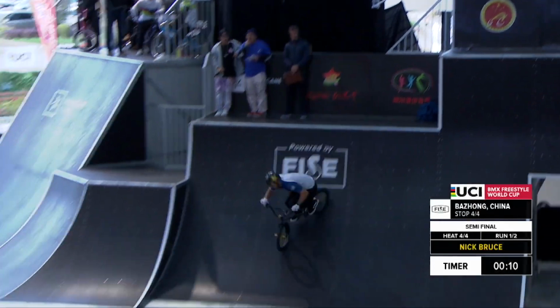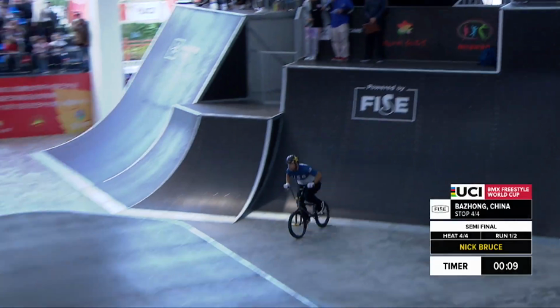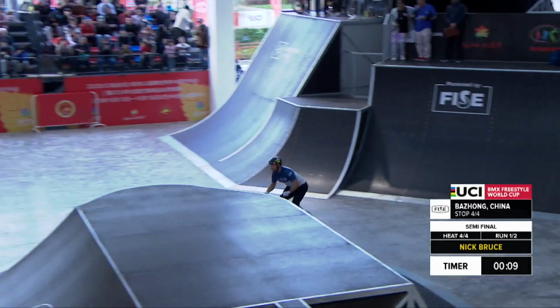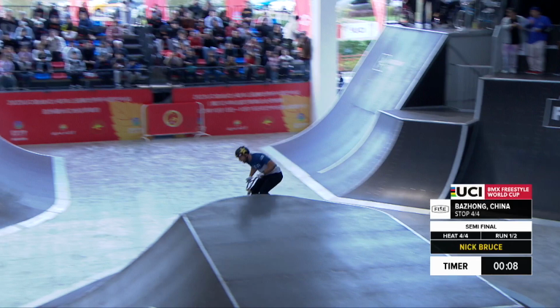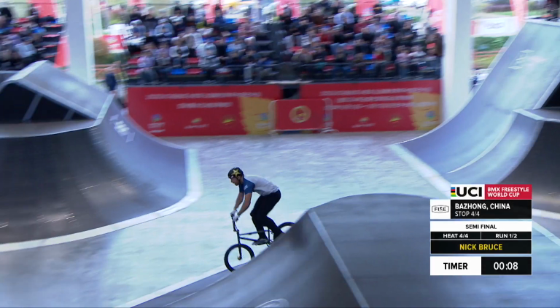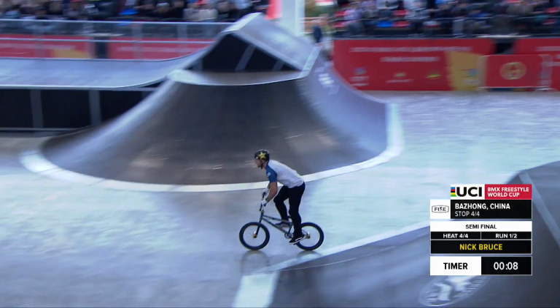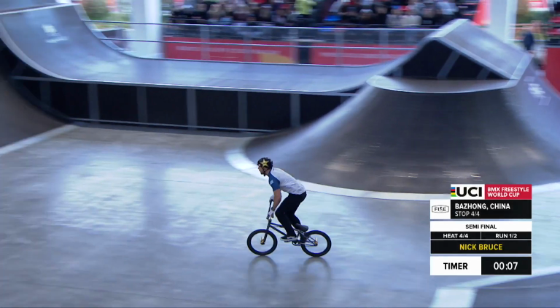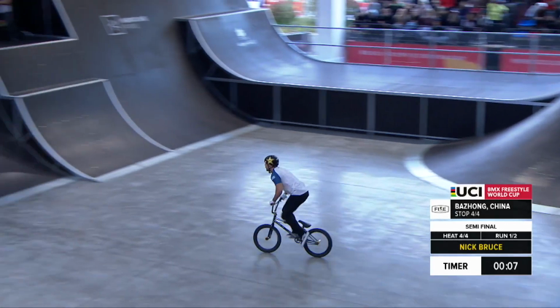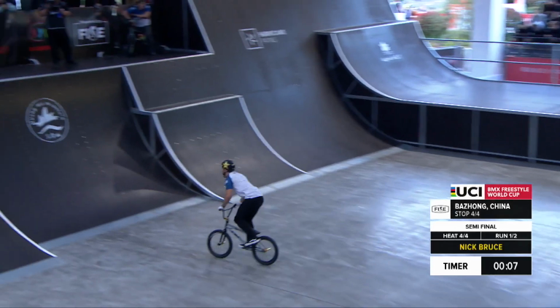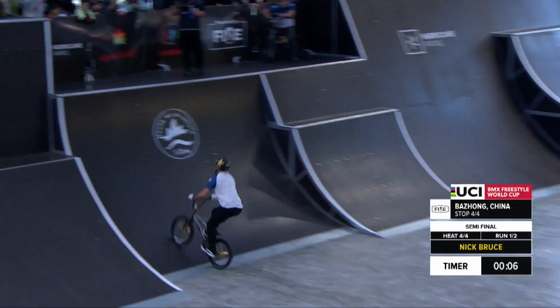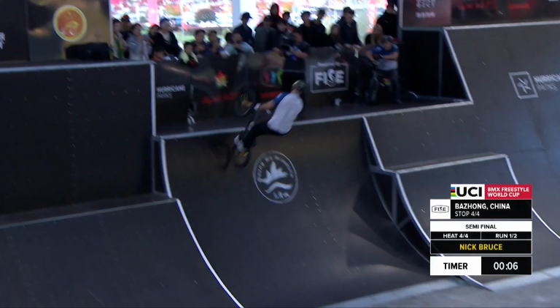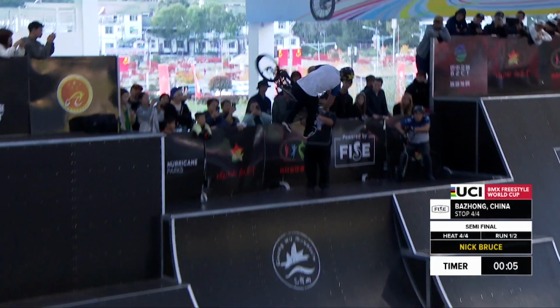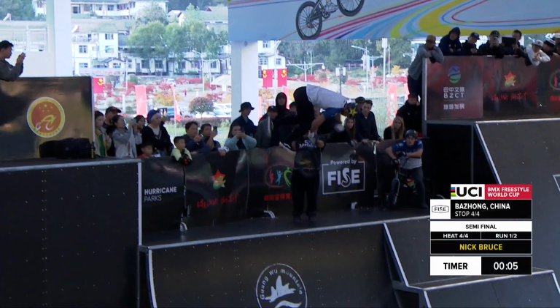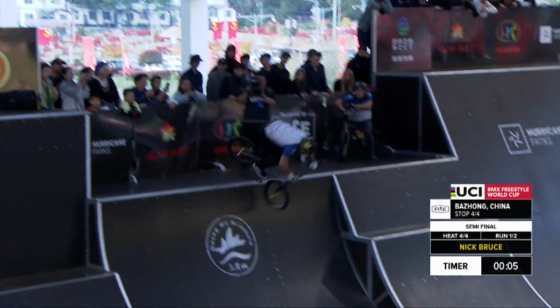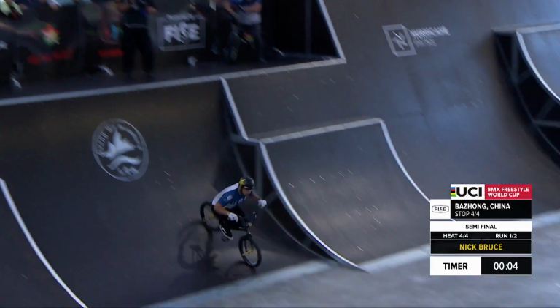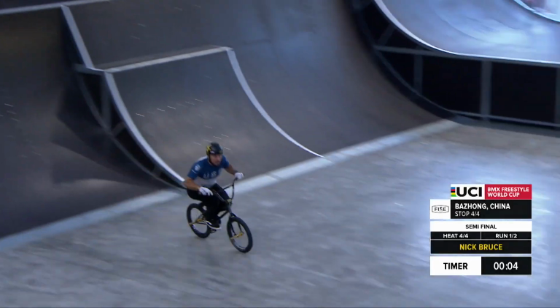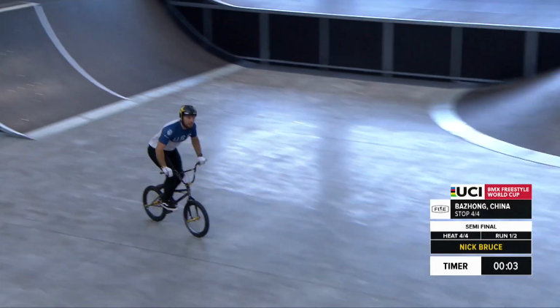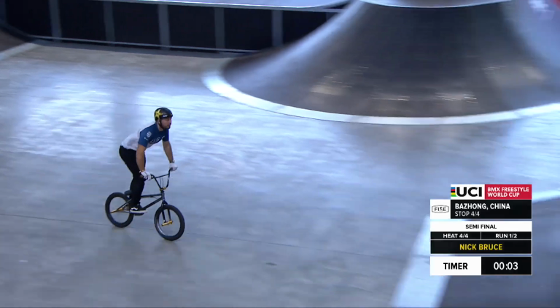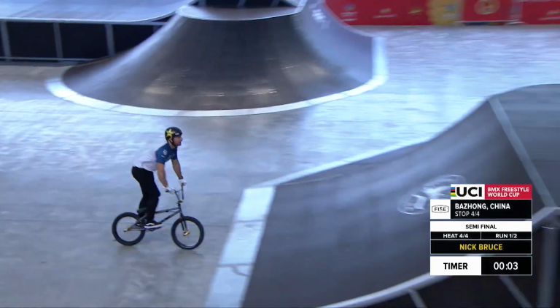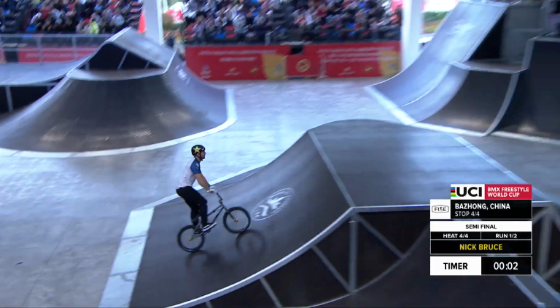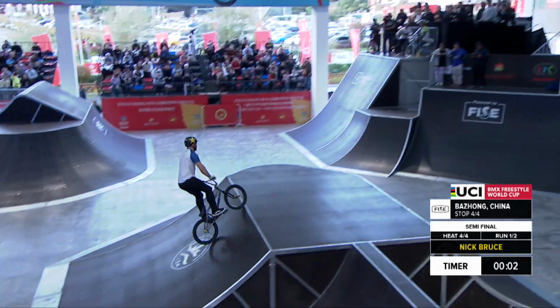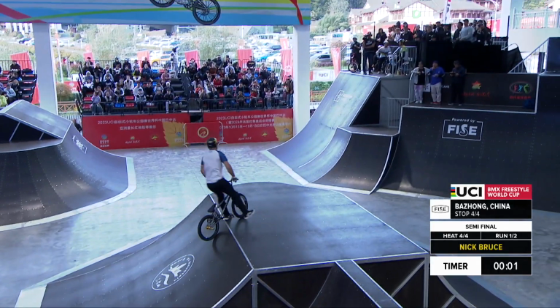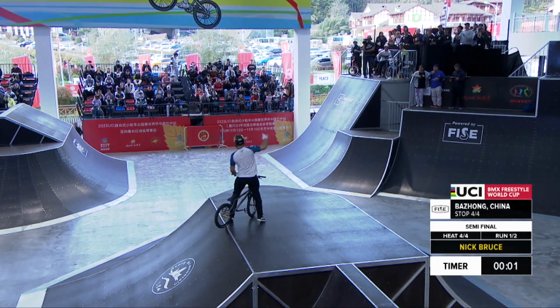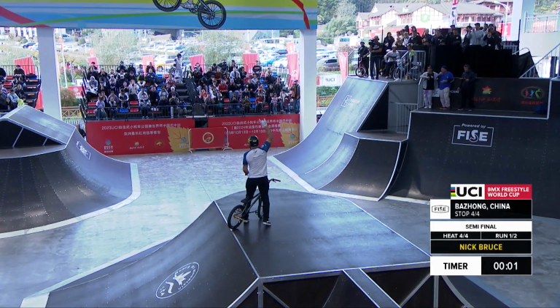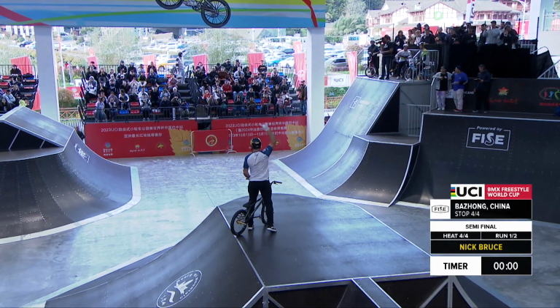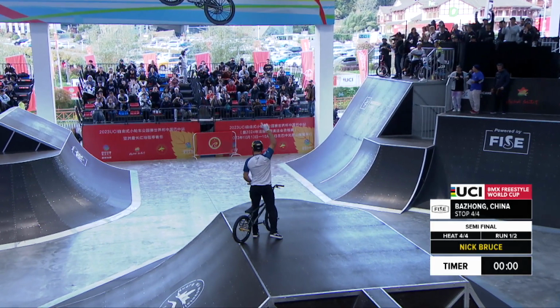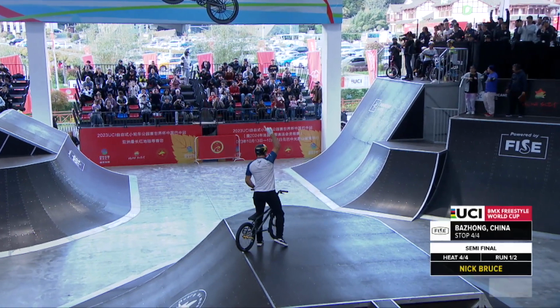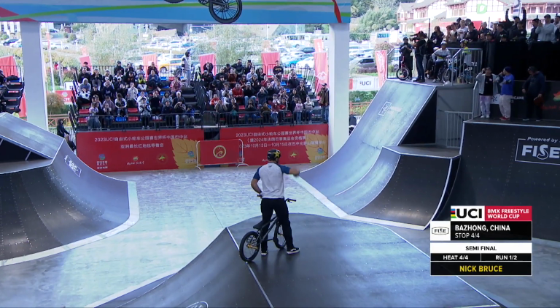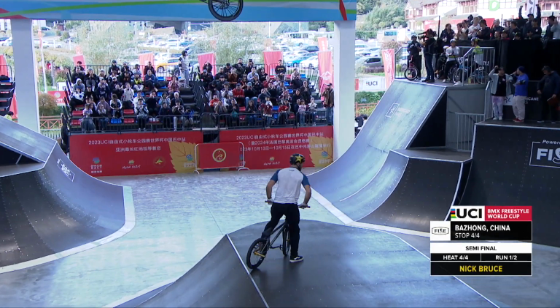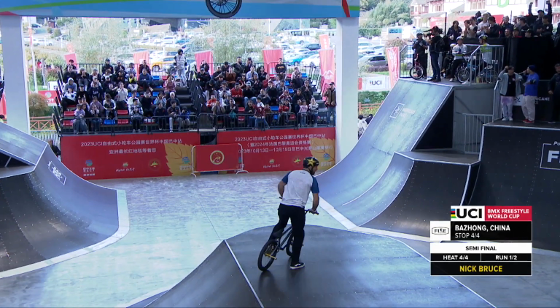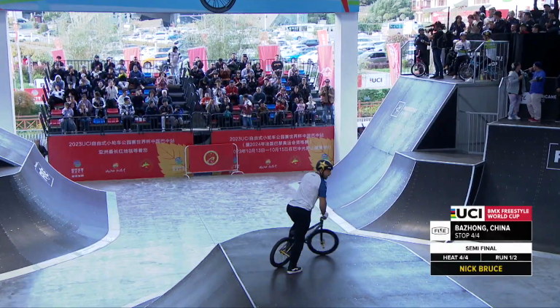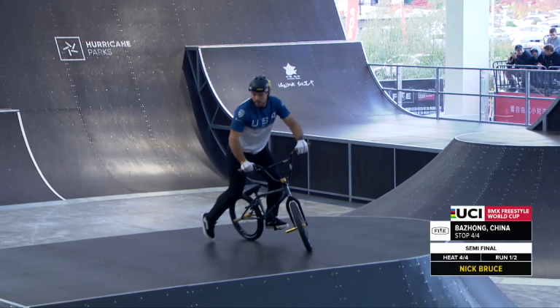Look at that 5.40 flare, yes Nick. You're hearing that 10-second buzzer go off, so how's he going to finish this up? Double downside whip, and that is going to be time for USA's Nick Bruce.